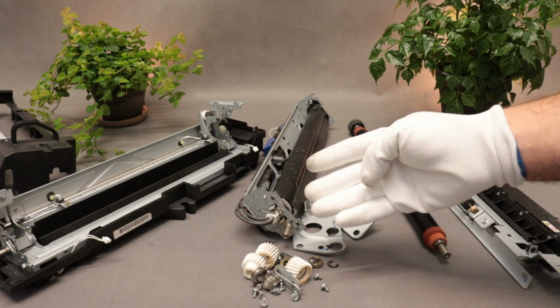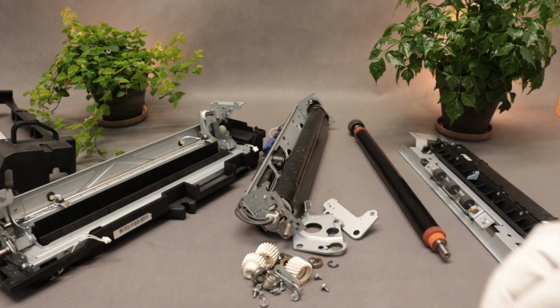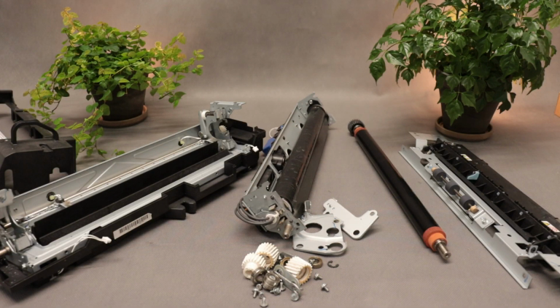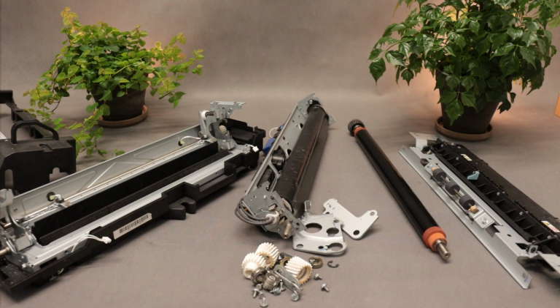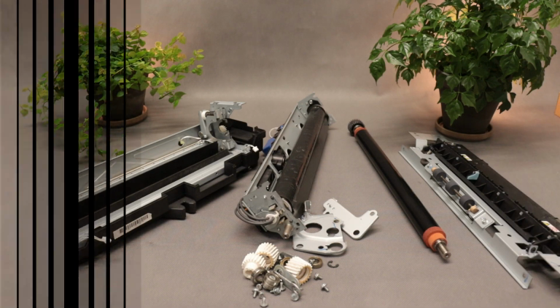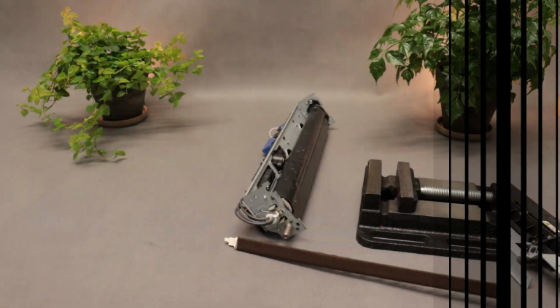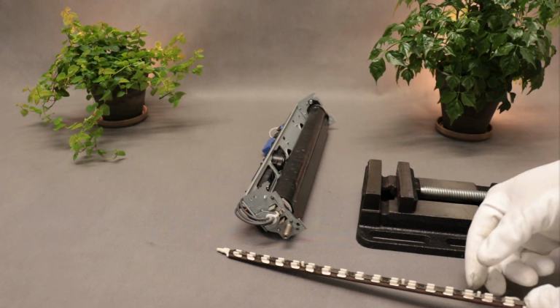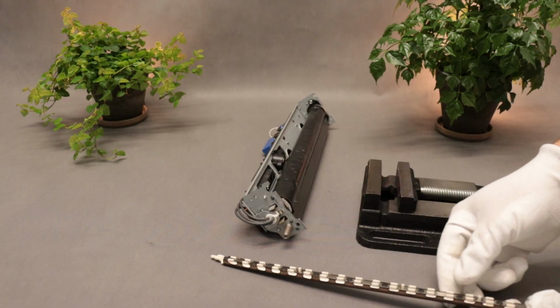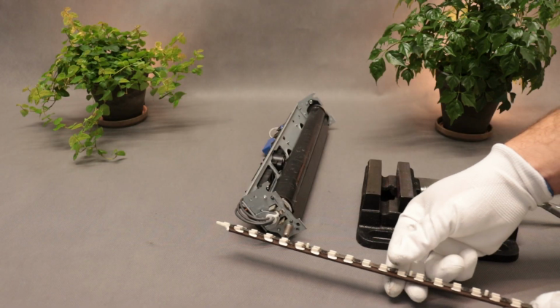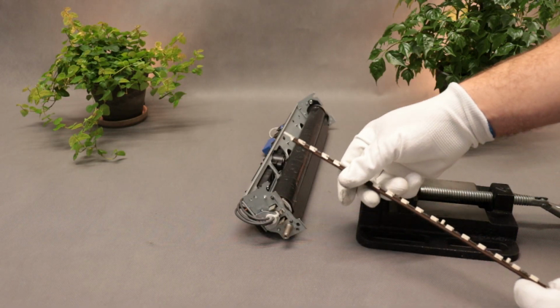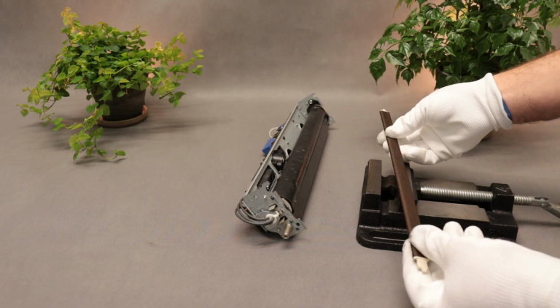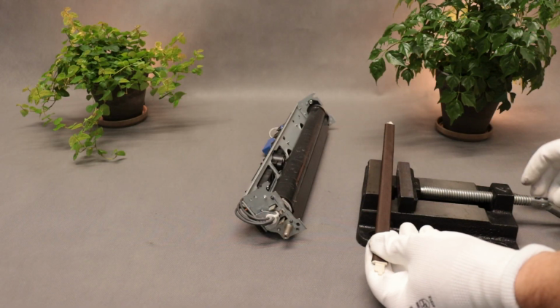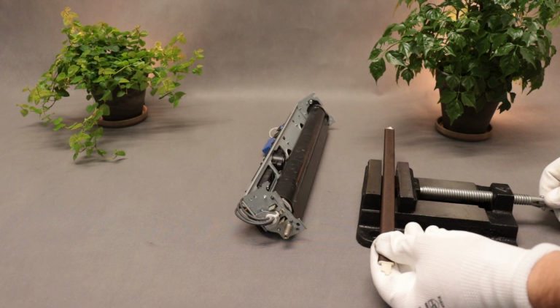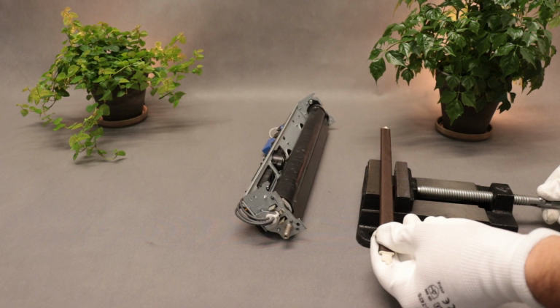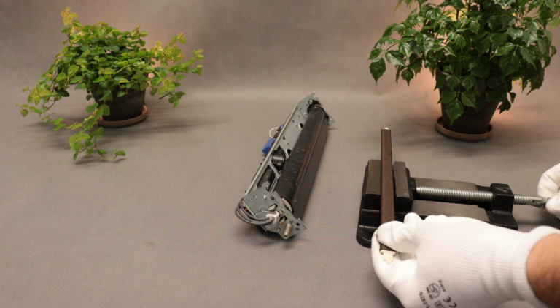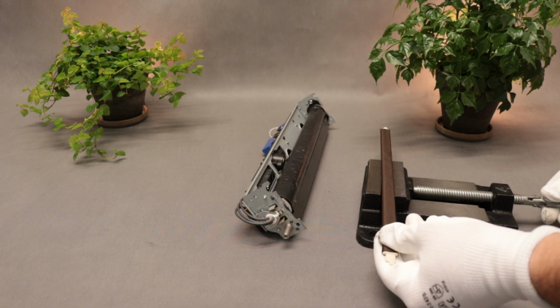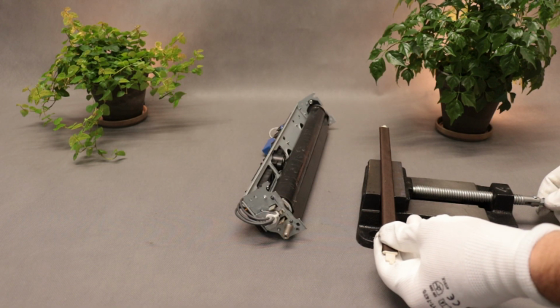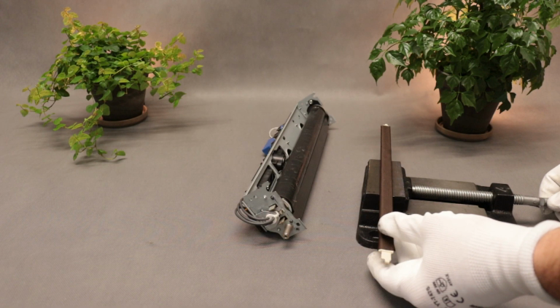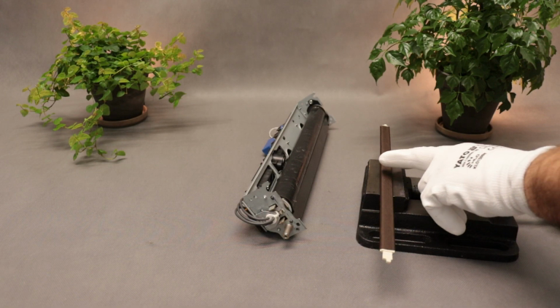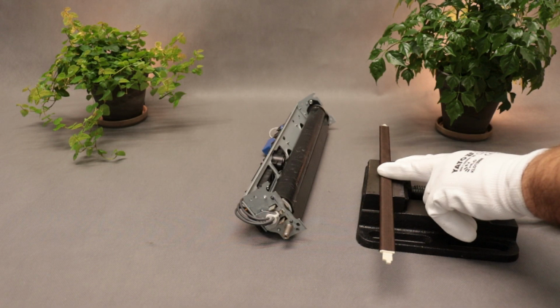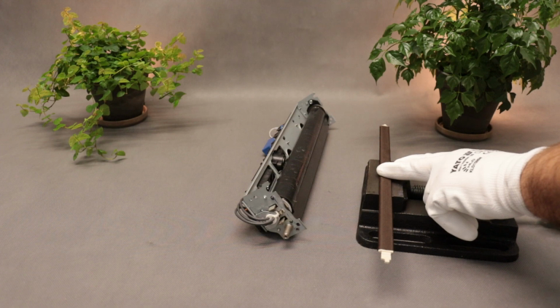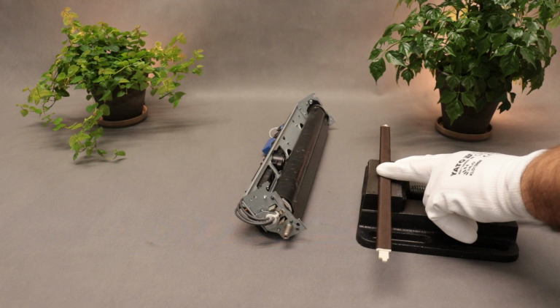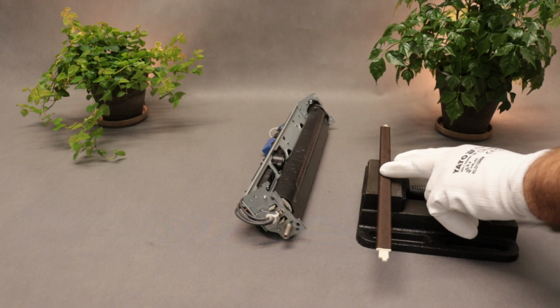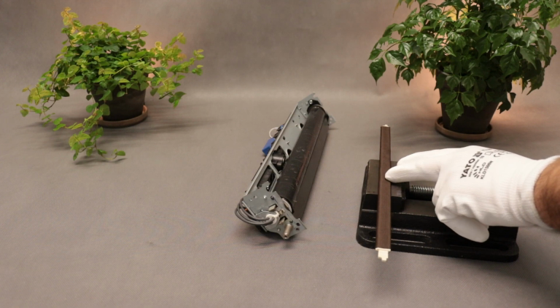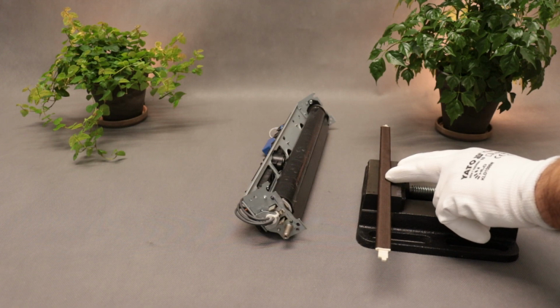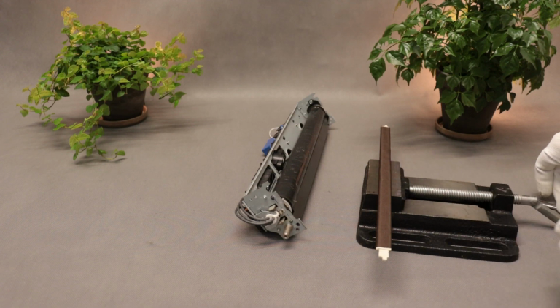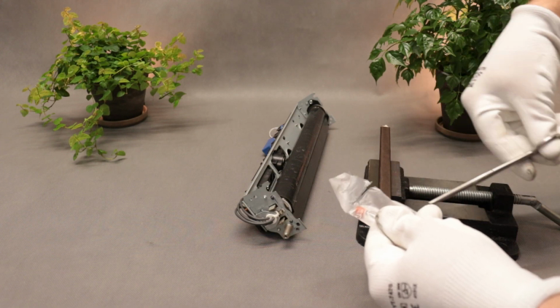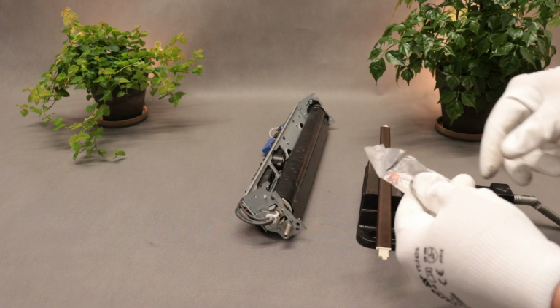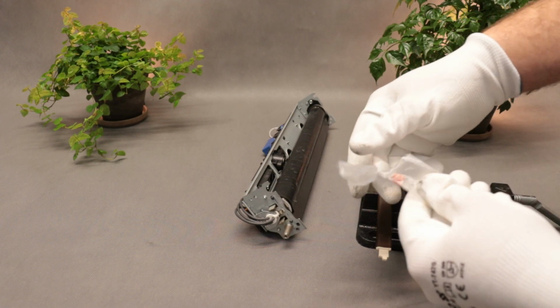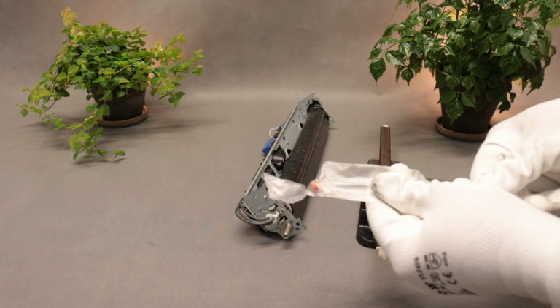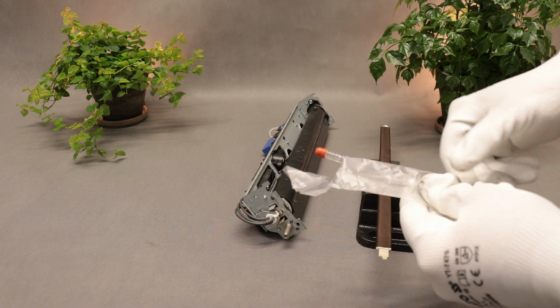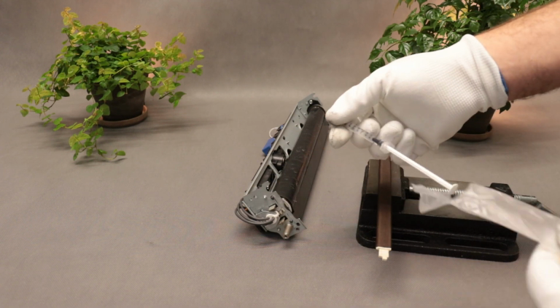For the repair, I will replace the pressure roller, fixing film, and oil pad, and apply a fresh layer of oil. The oil soaks into the oil pad over the course of several minutes, so at the very beginning I carefully level the pad and saturate it with fresh, dedicated oil.